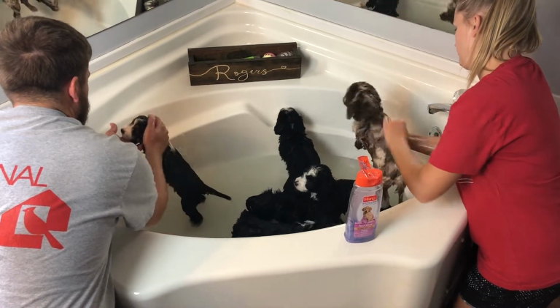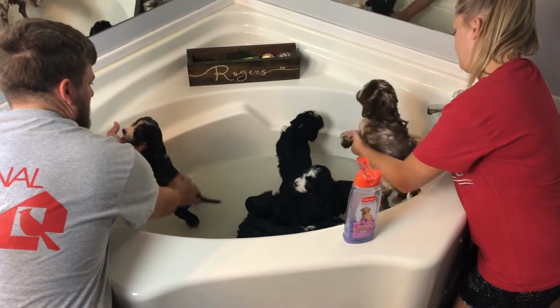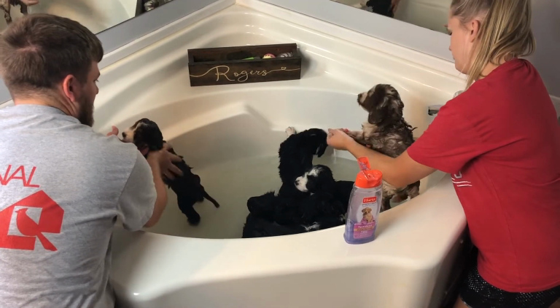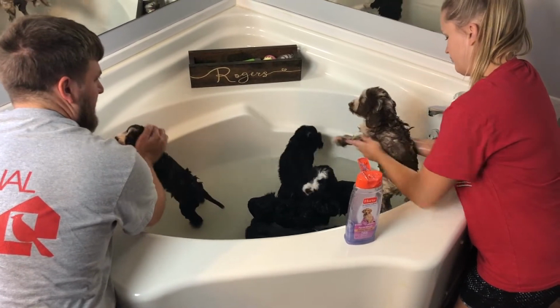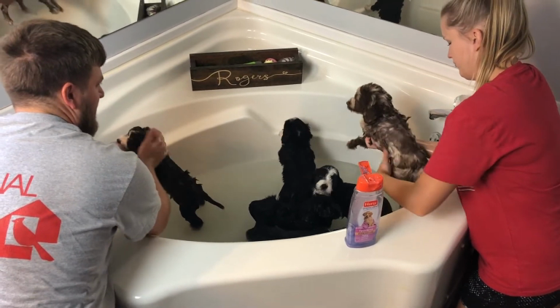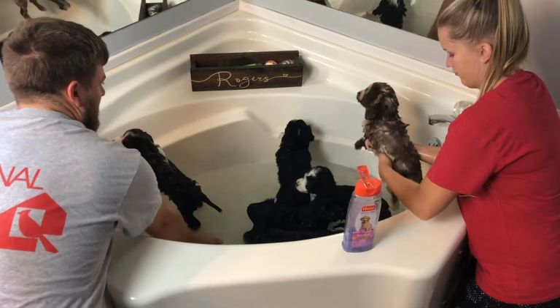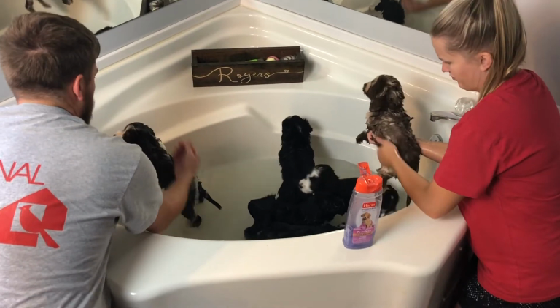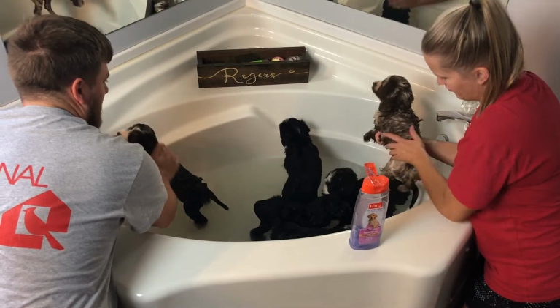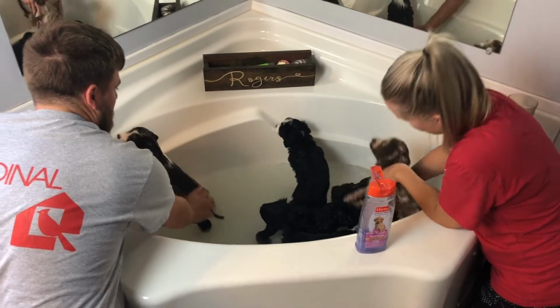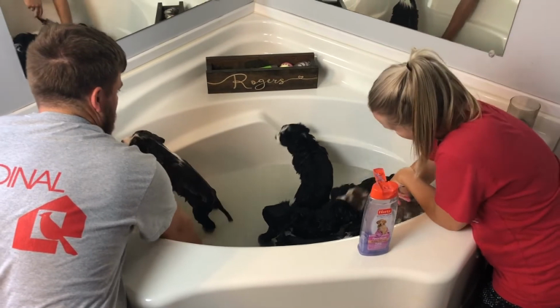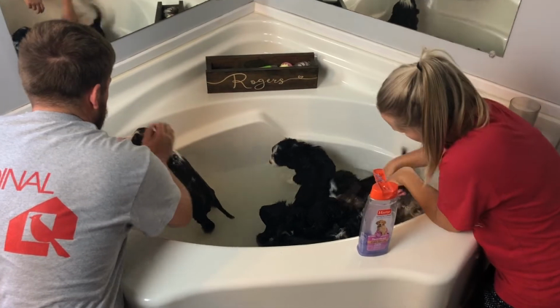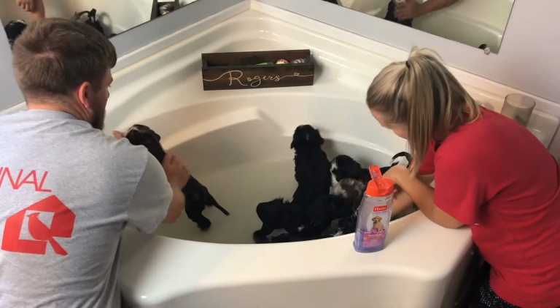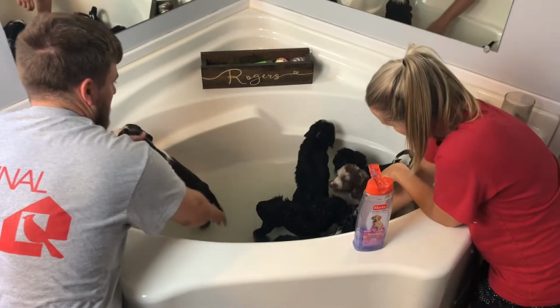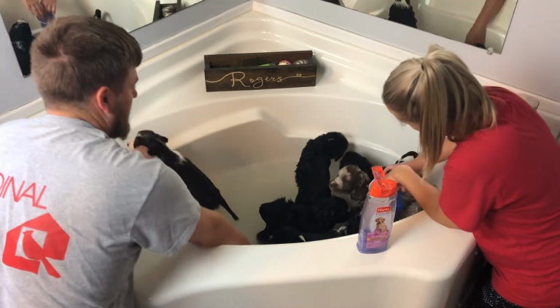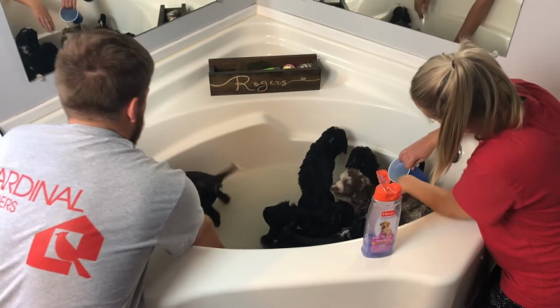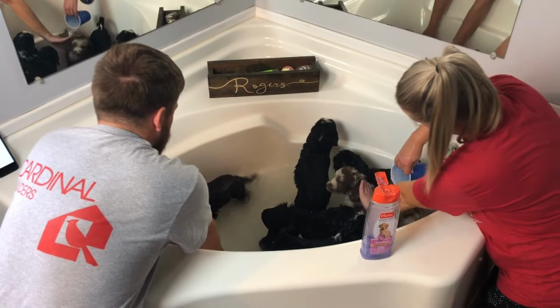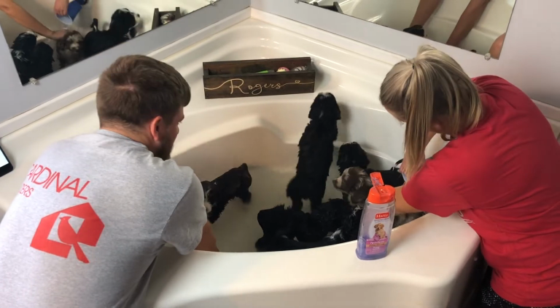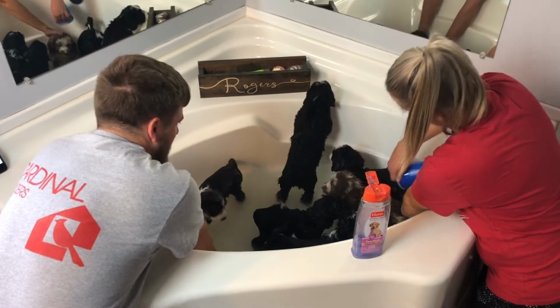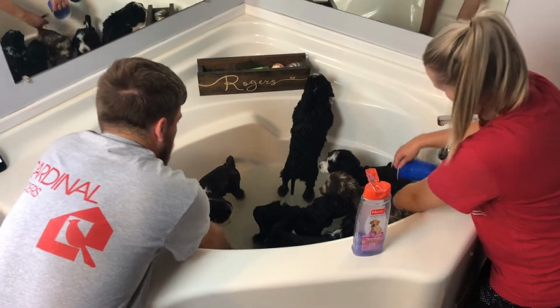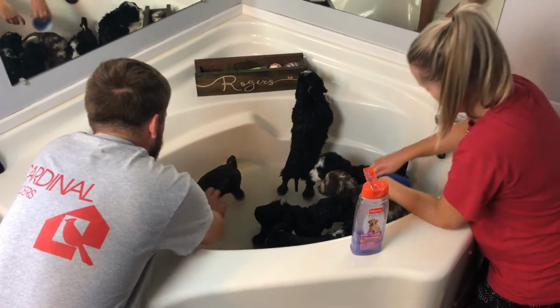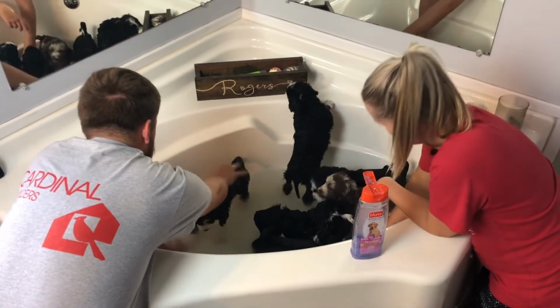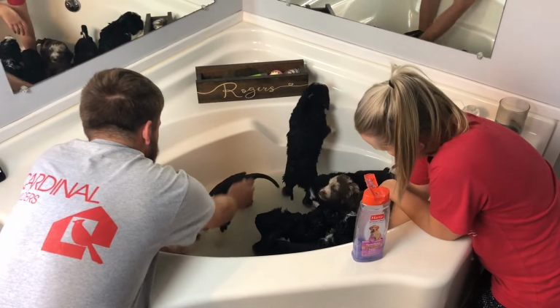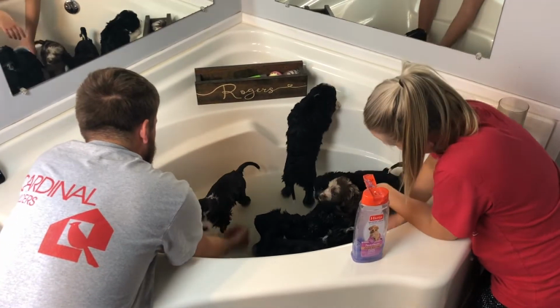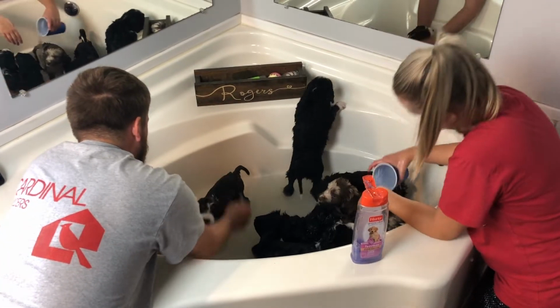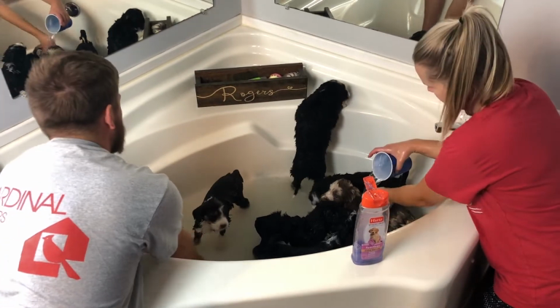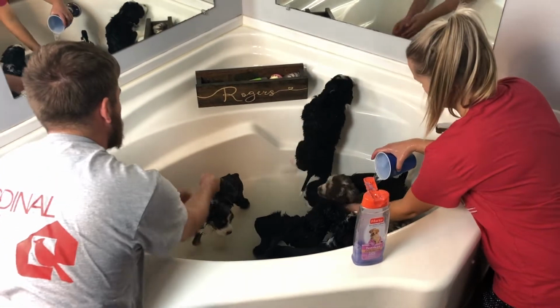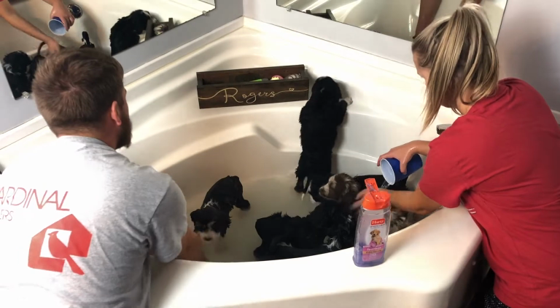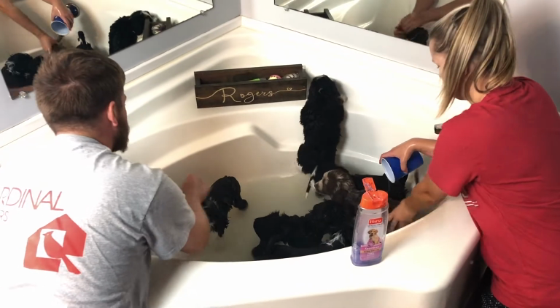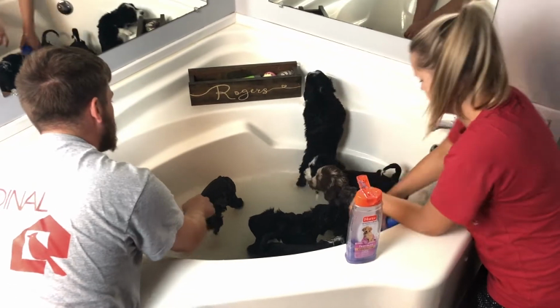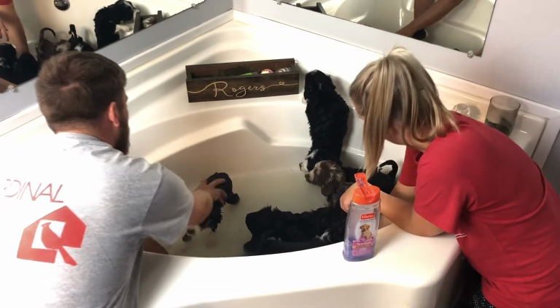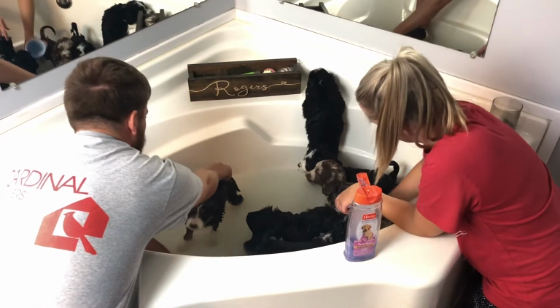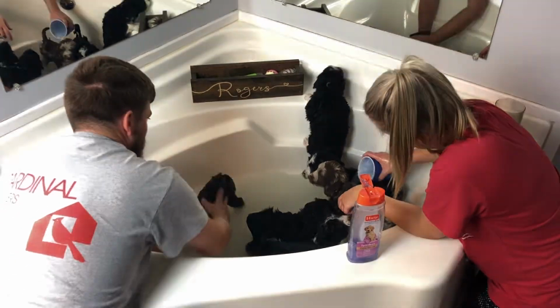They're growing well, eating and drinking on their own. Bell doesn't even have to come in anymore because they're so independent with their puppy mash and water. They don't even need Bell — Bell just plays with them now.